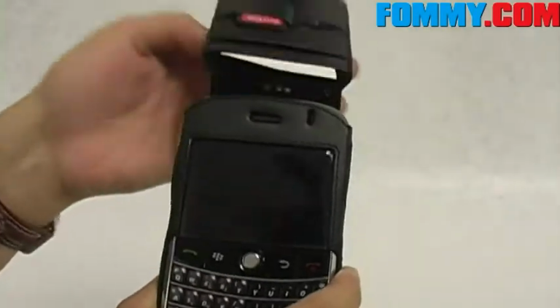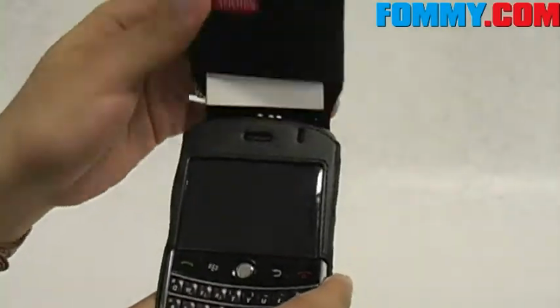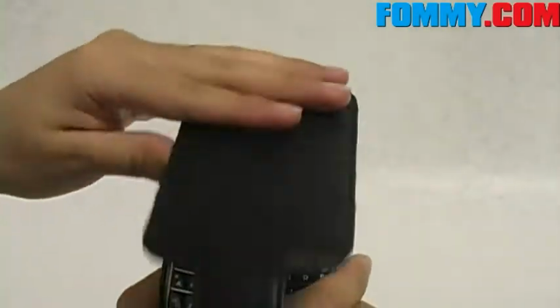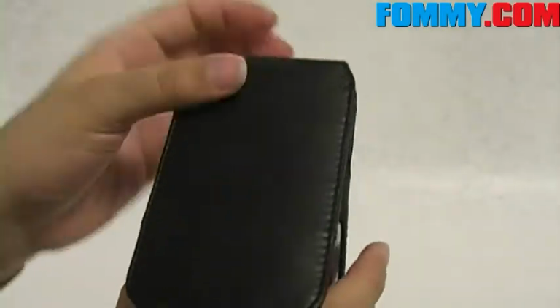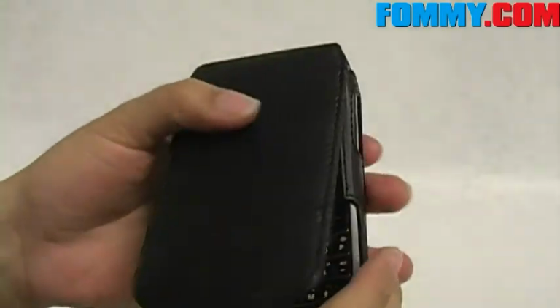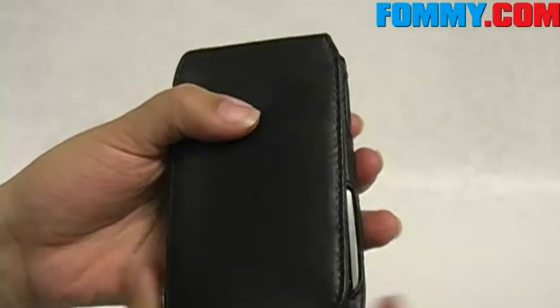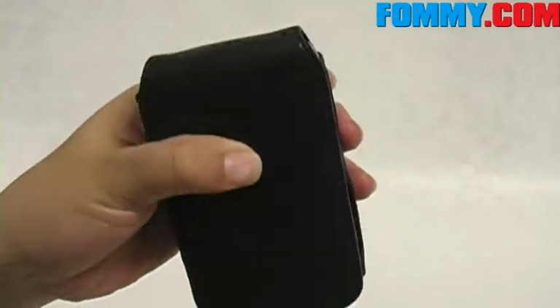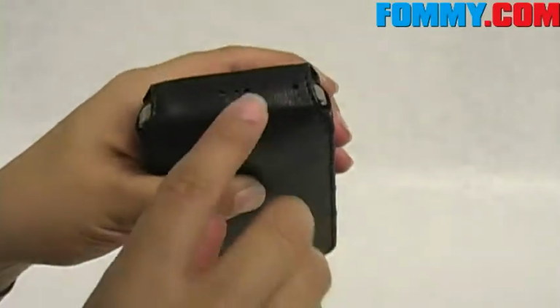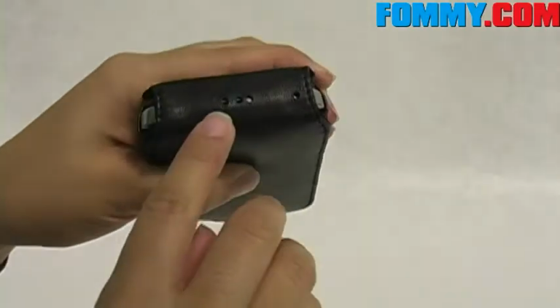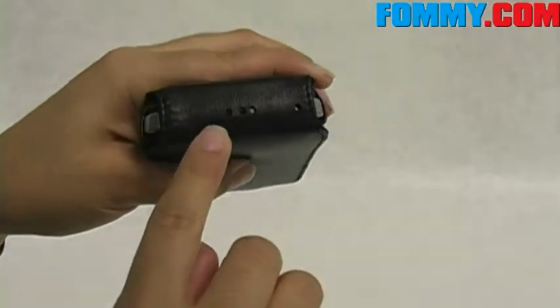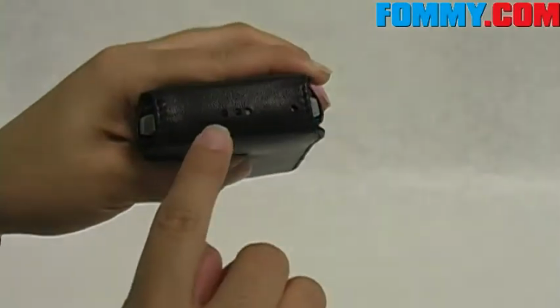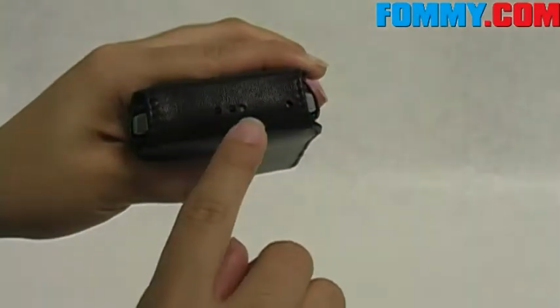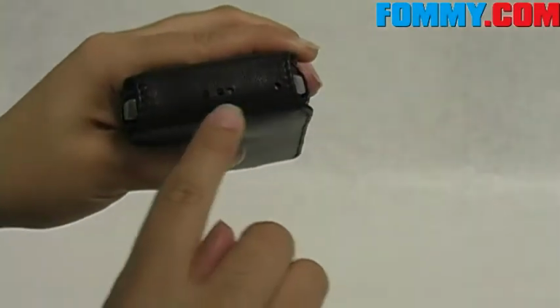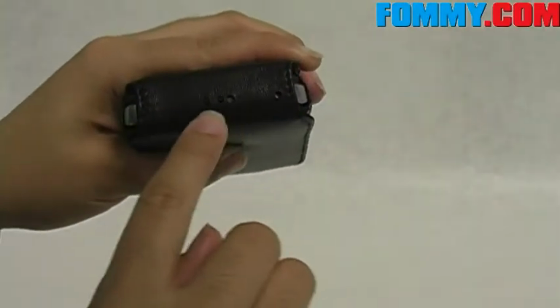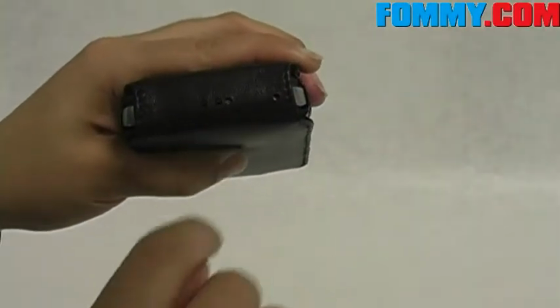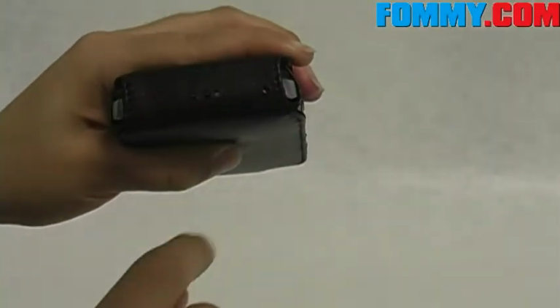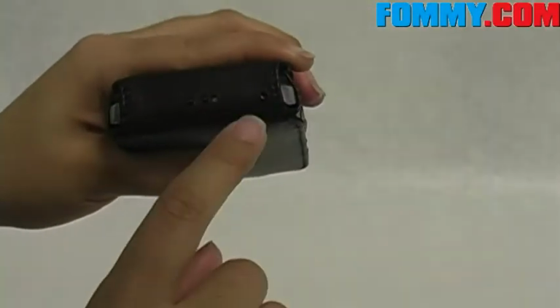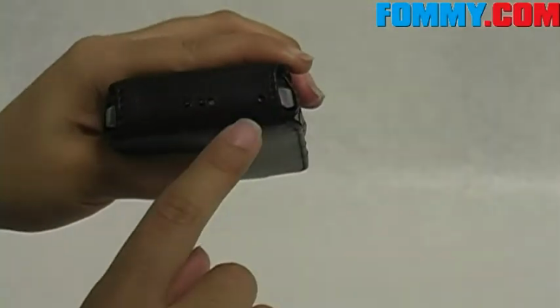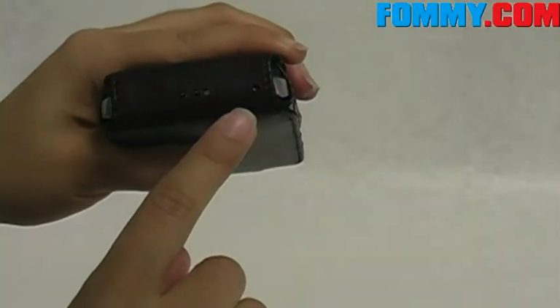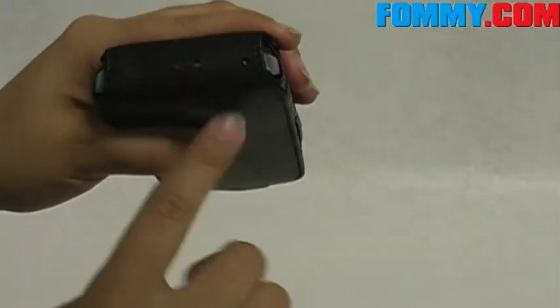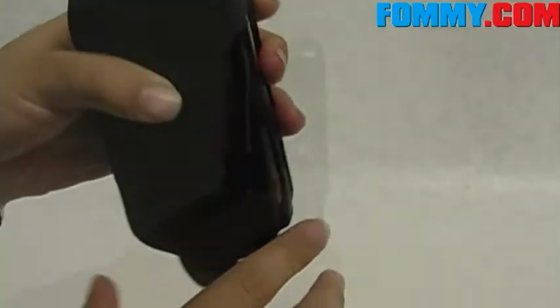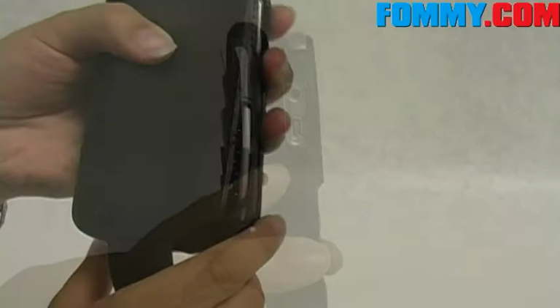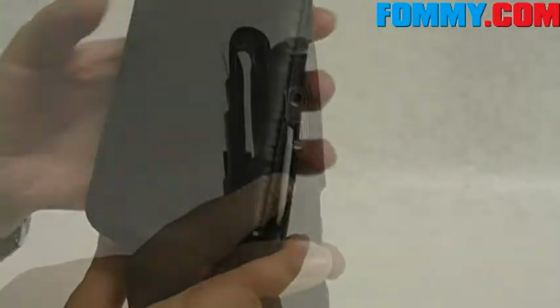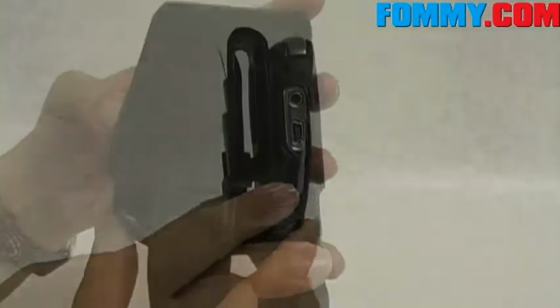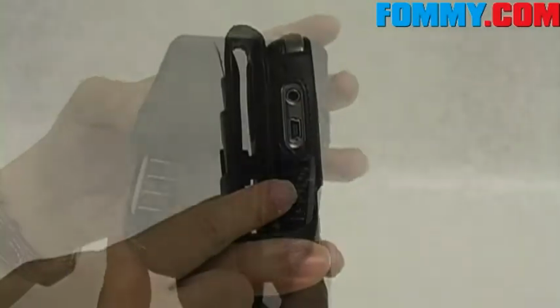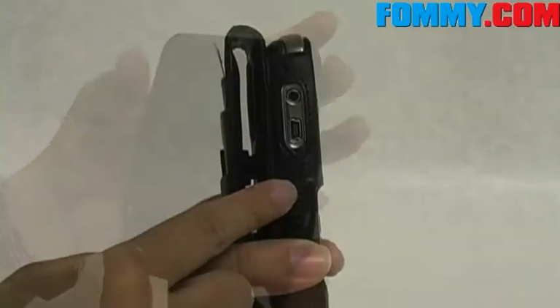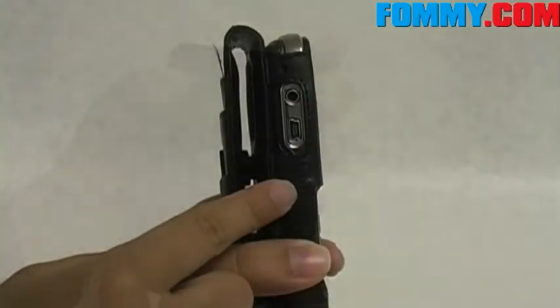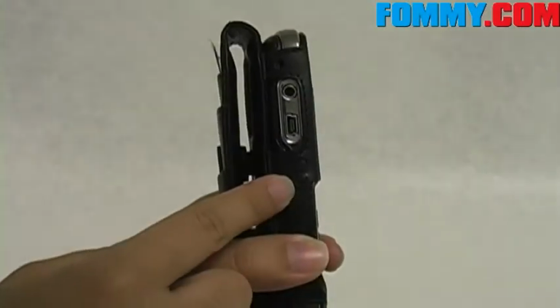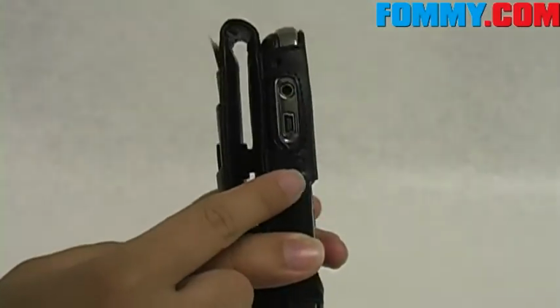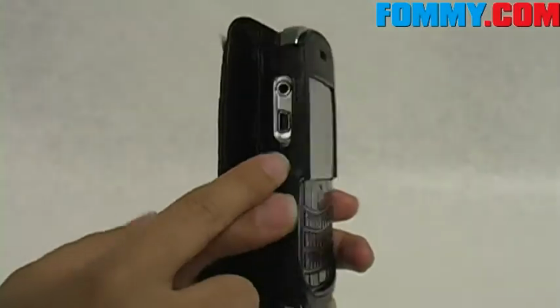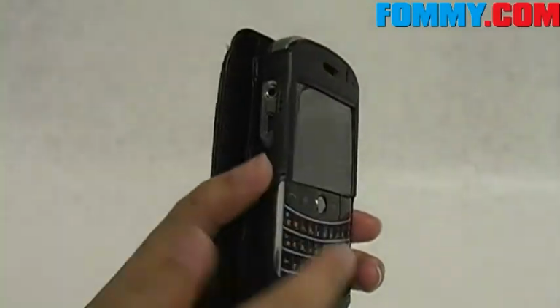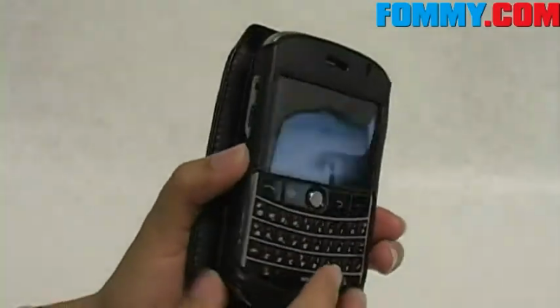And when you flip it closed, you still have cutouts for your top speaker. Your convenience key is covered but remains fully functional.